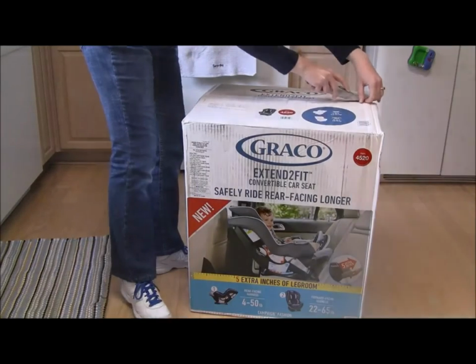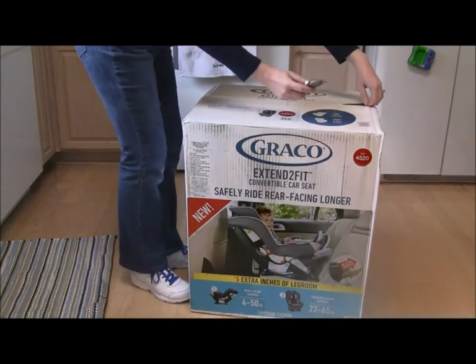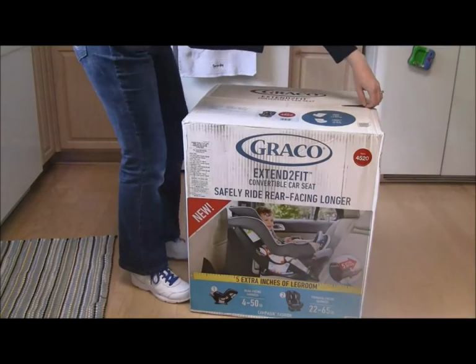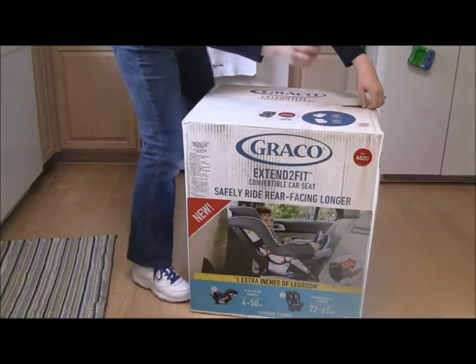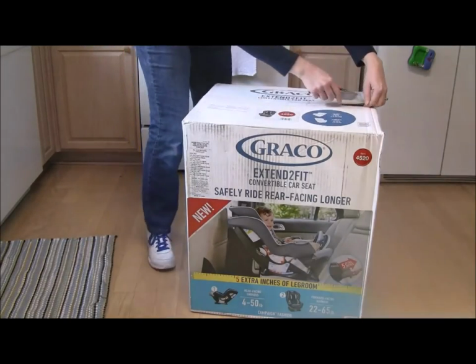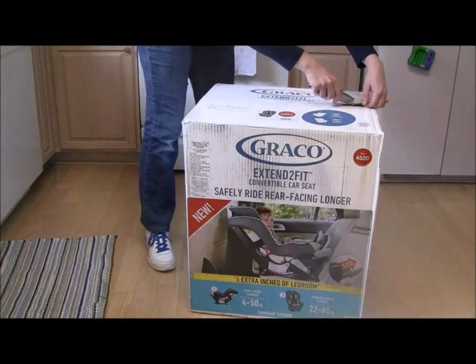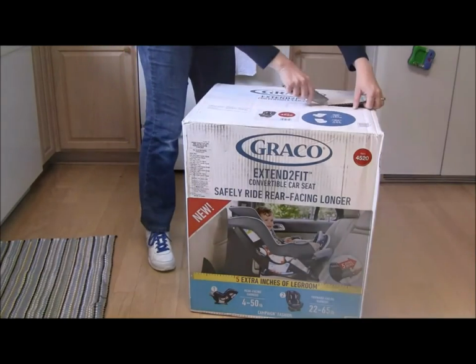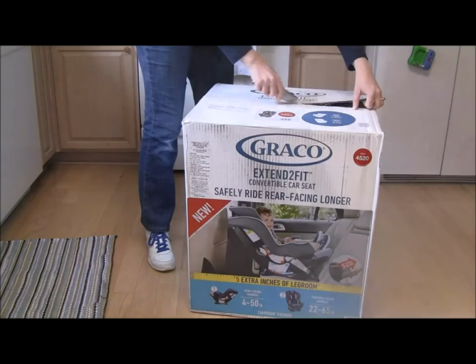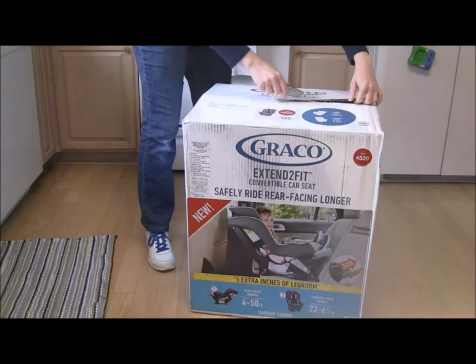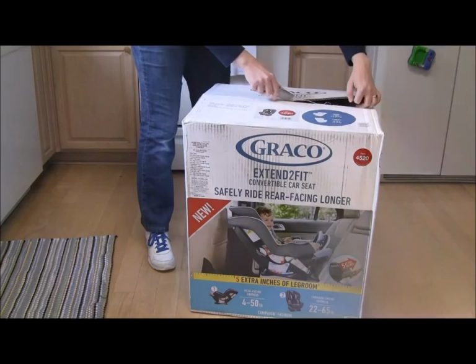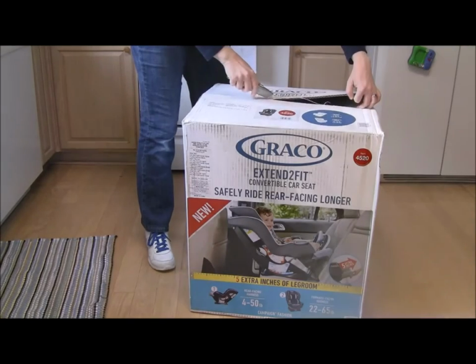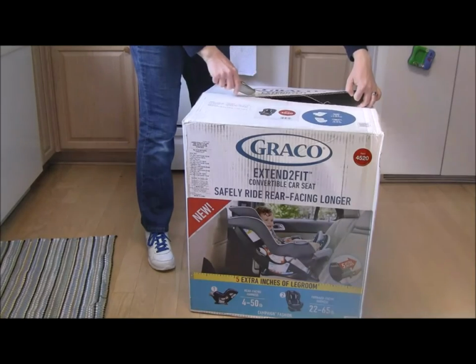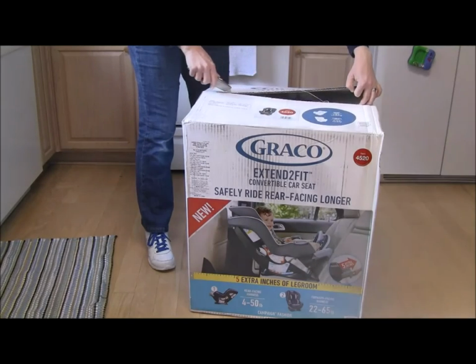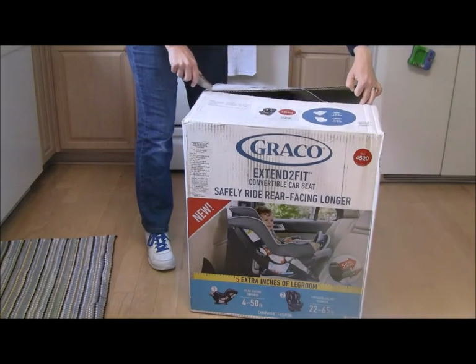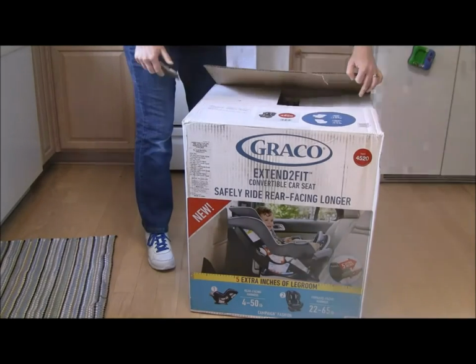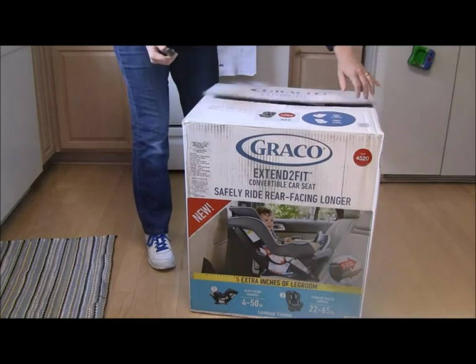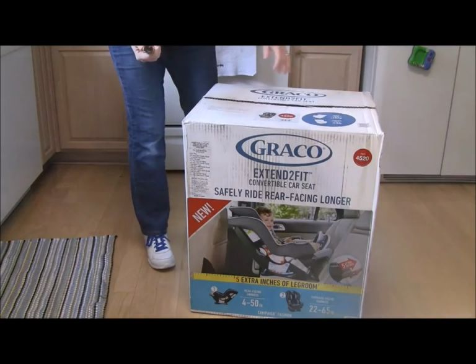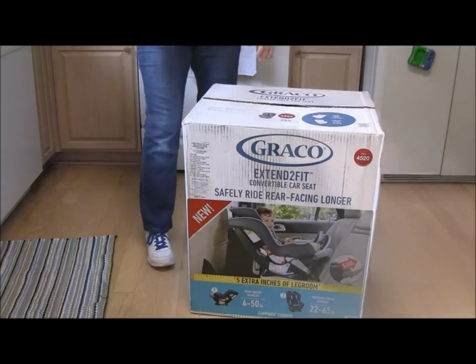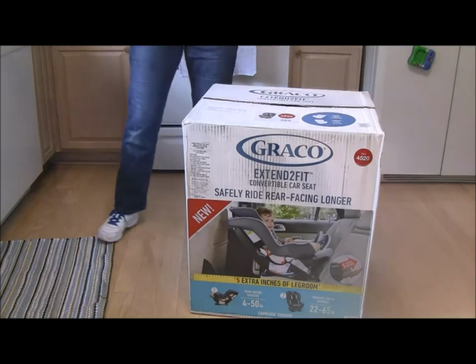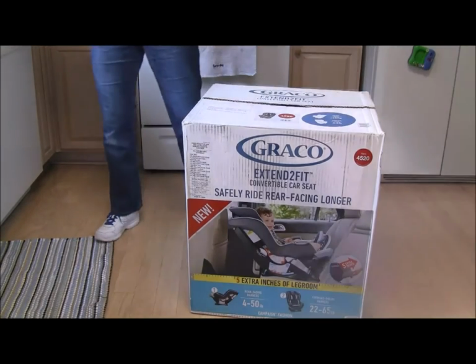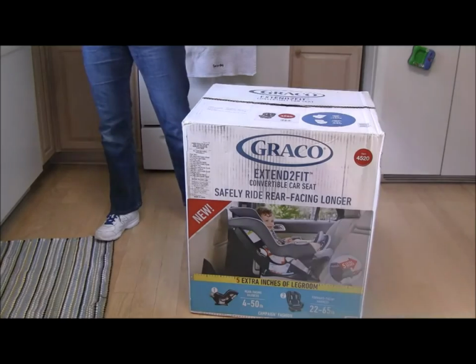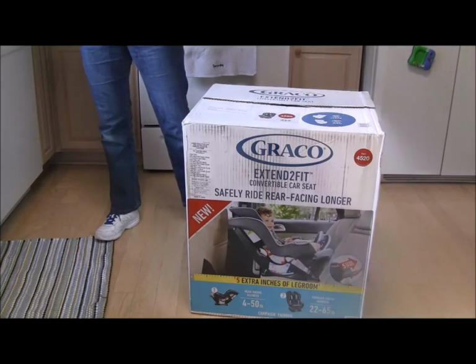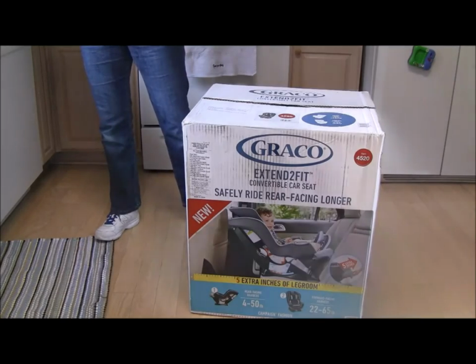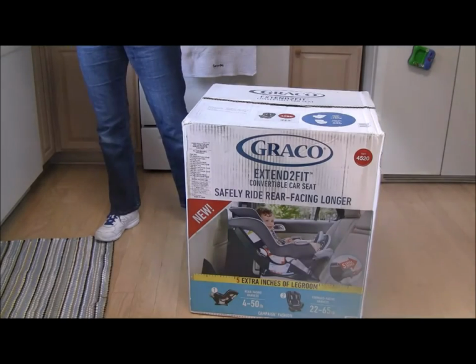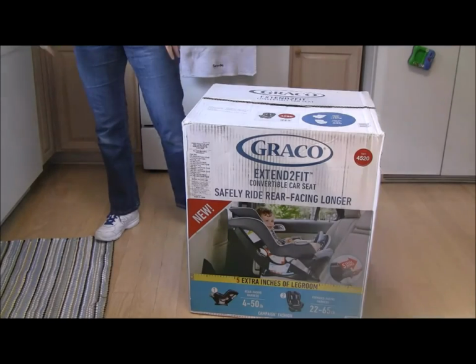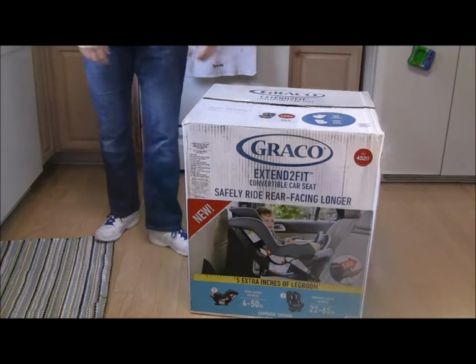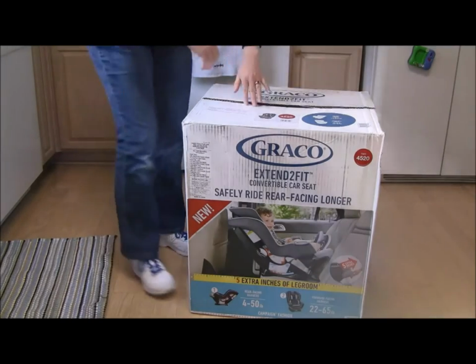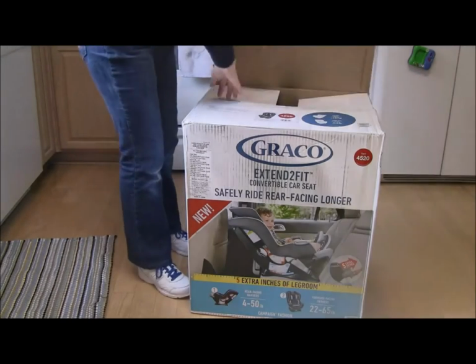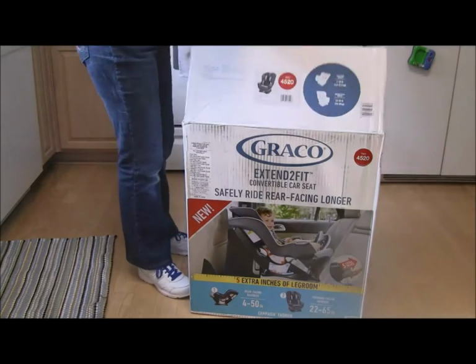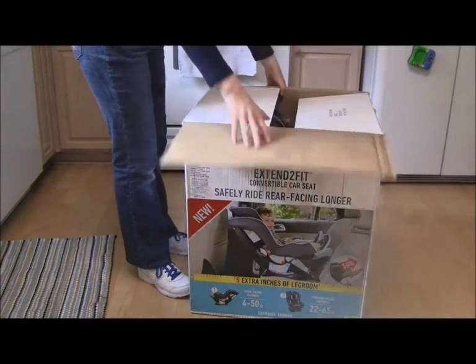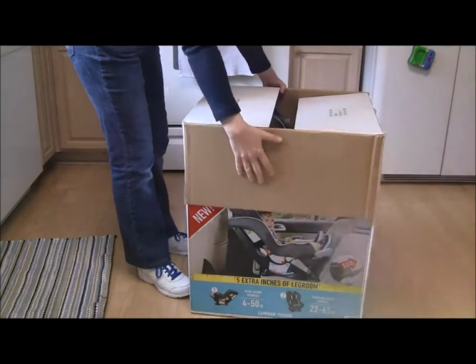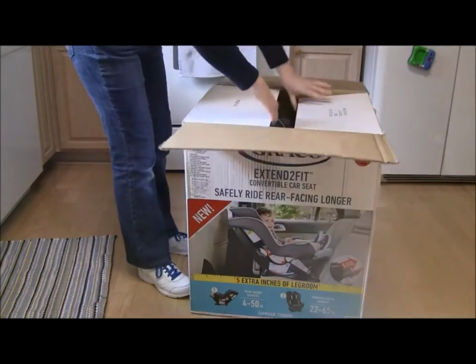Parental warning: this is a box cutter. It's very sharp, not to be played with by children. One reason I had him up high in his high chair supervising instead of crawling around while I was playing with it.